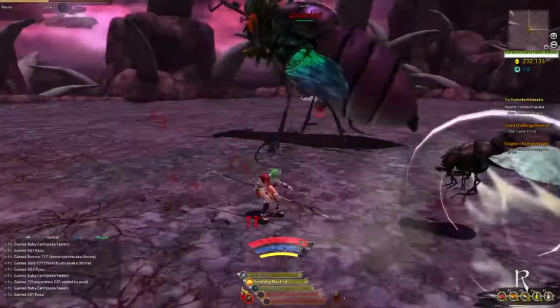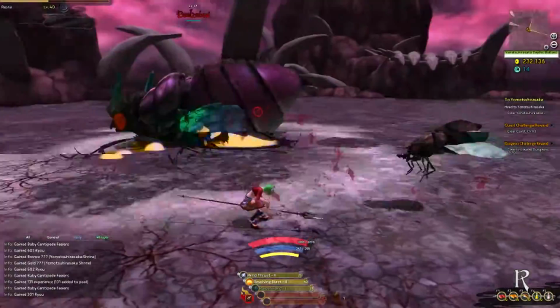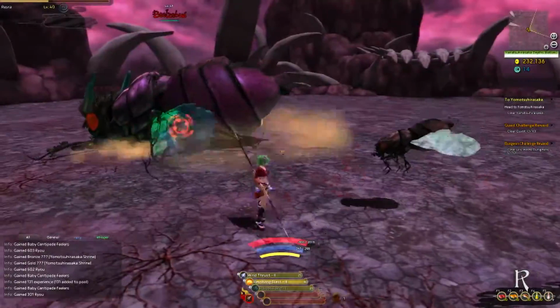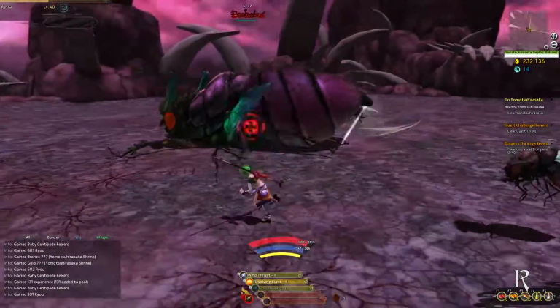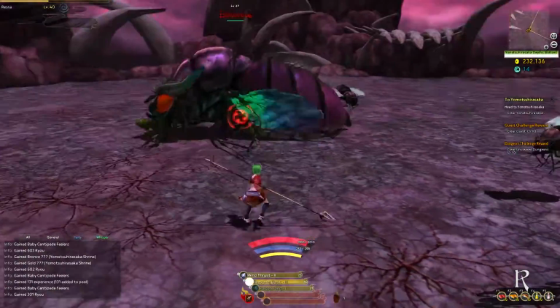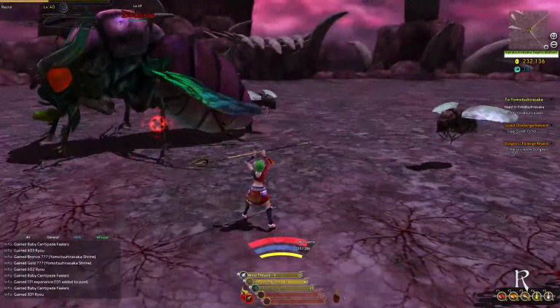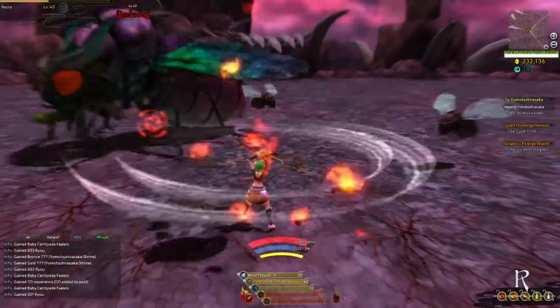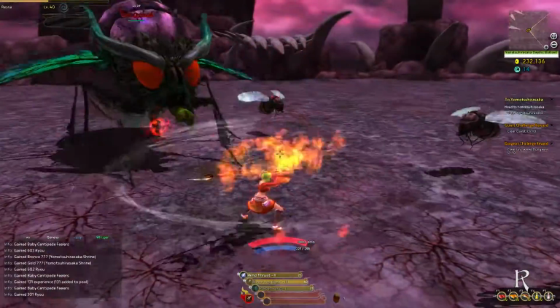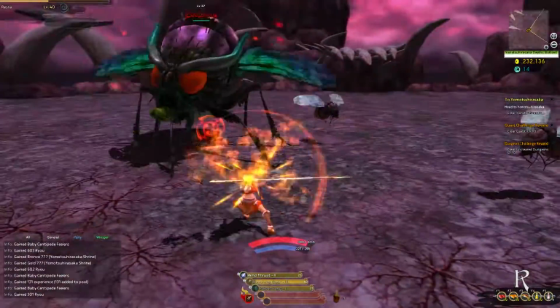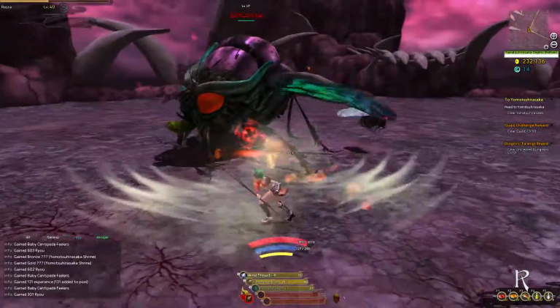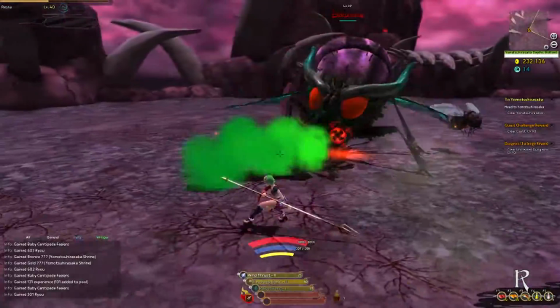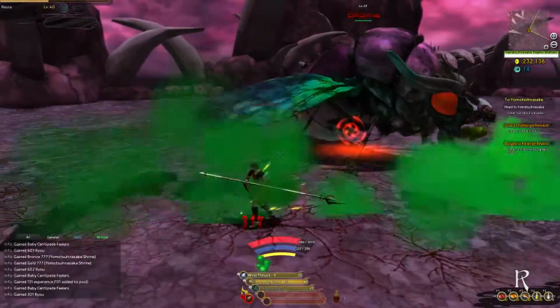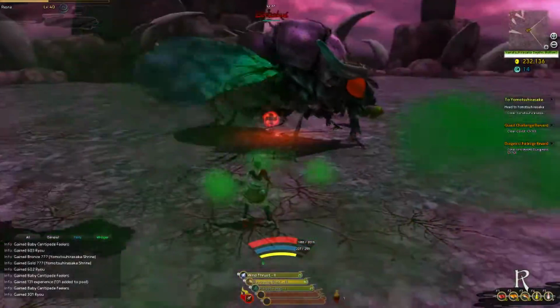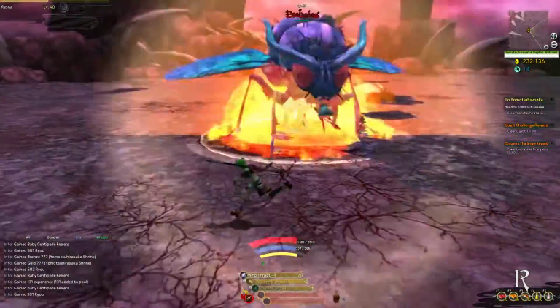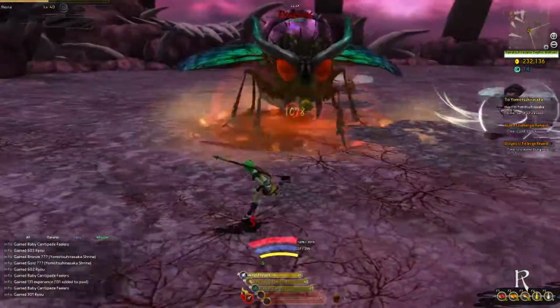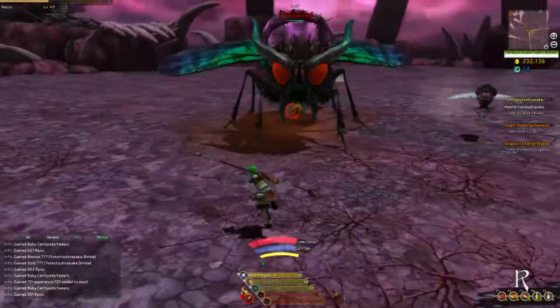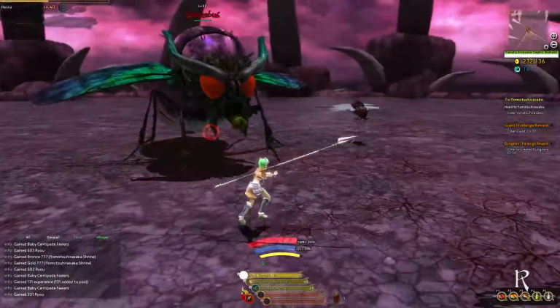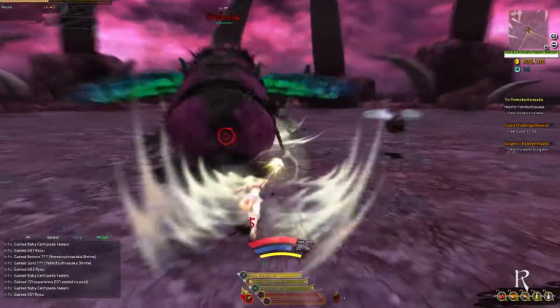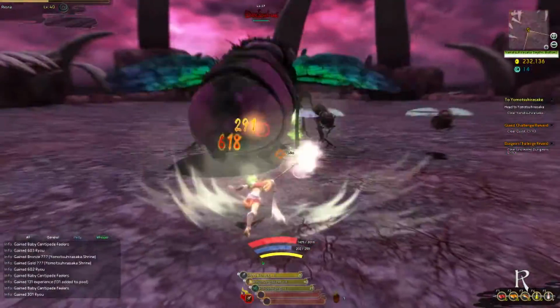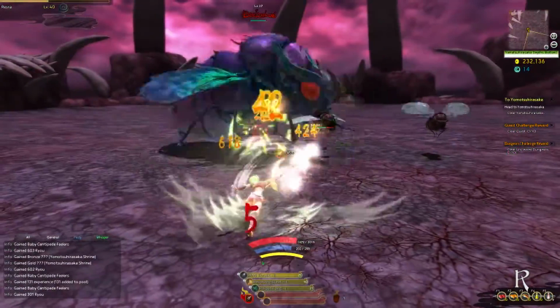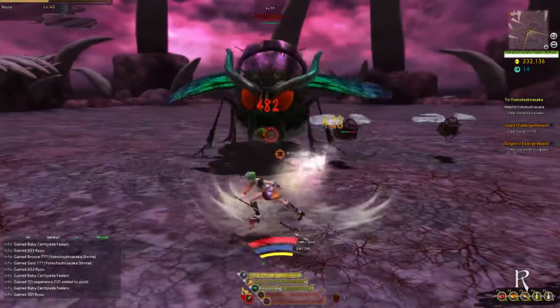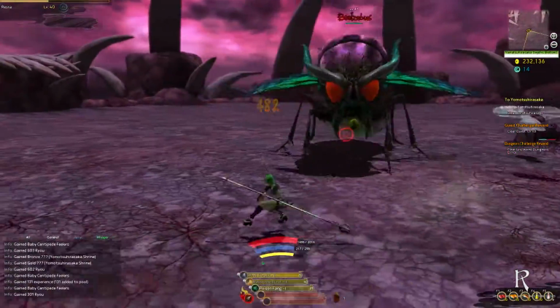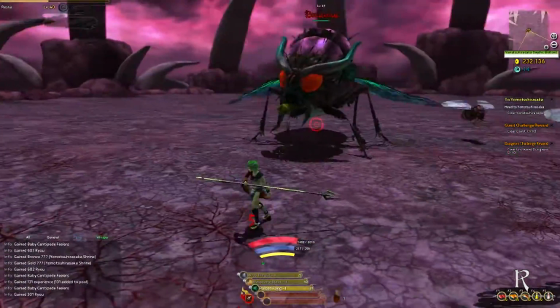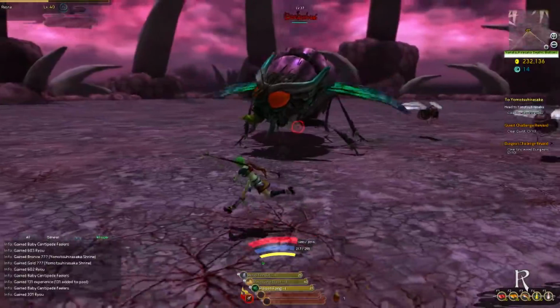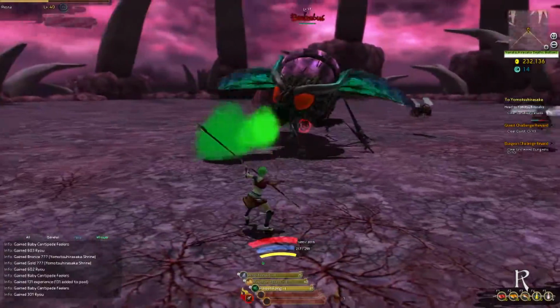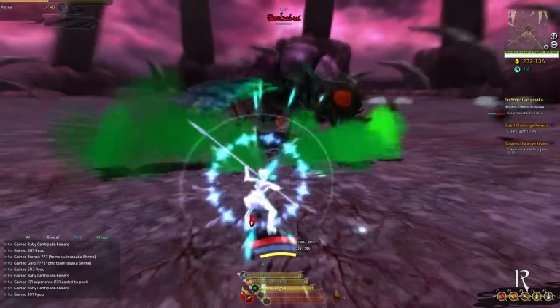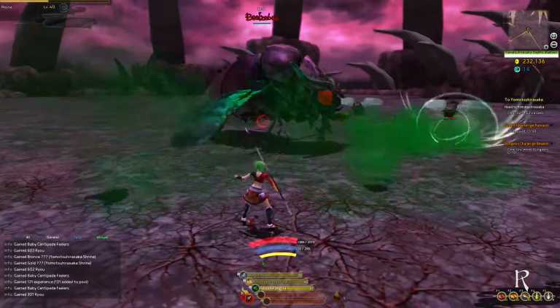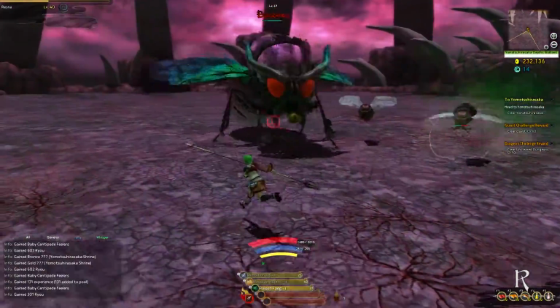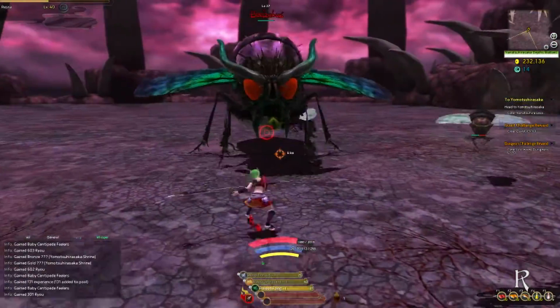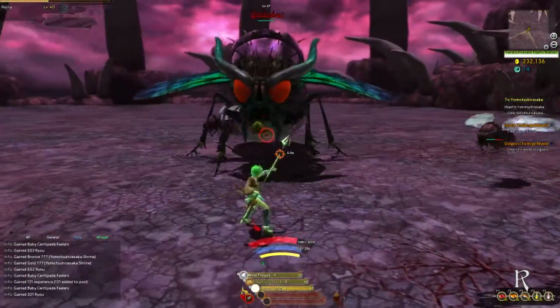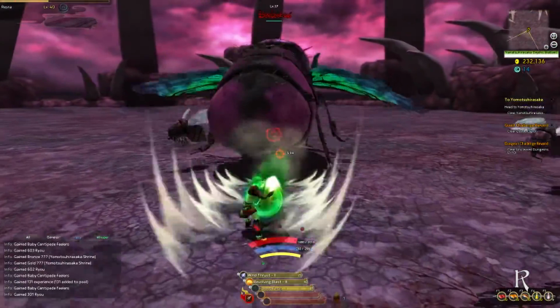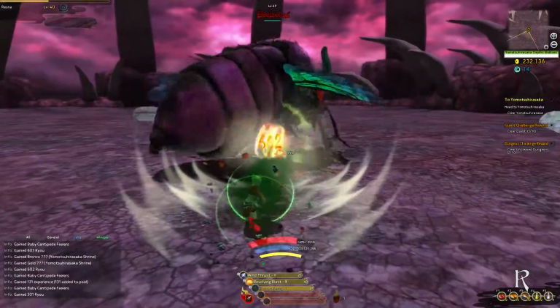In the last room, you will encounter Beelzebub. His first attack is his Poison Spray. He will spray from left to right, which hits twice and will cause poison damage. Blocking will reduce damage, but will still inflict poison on you.